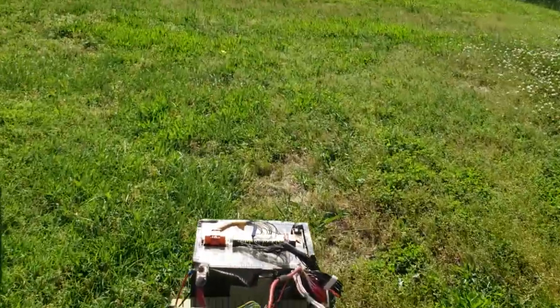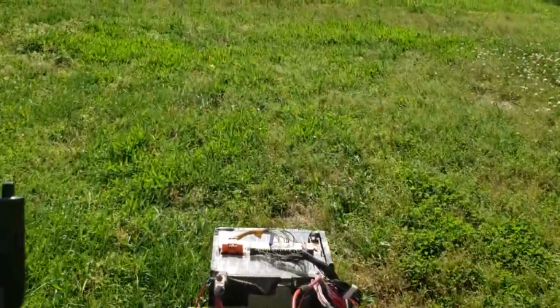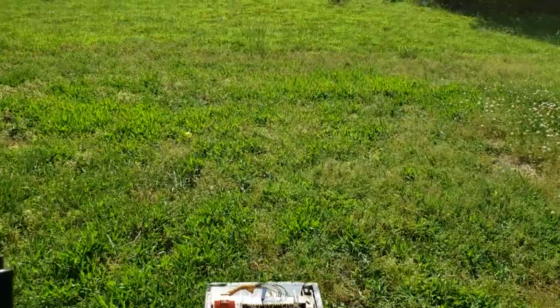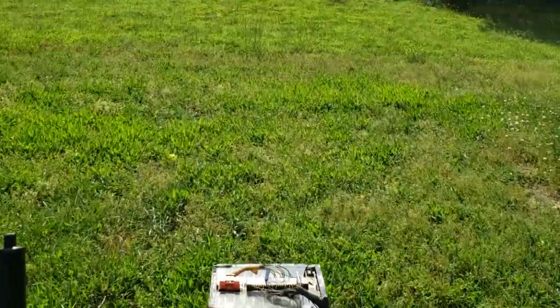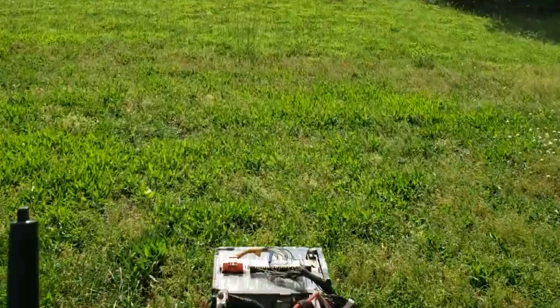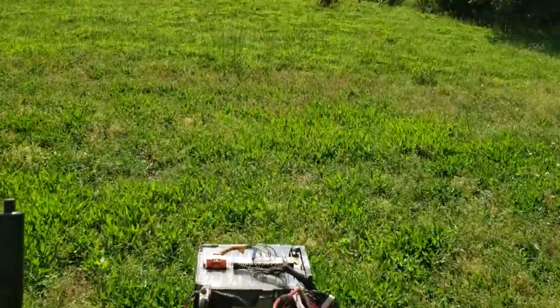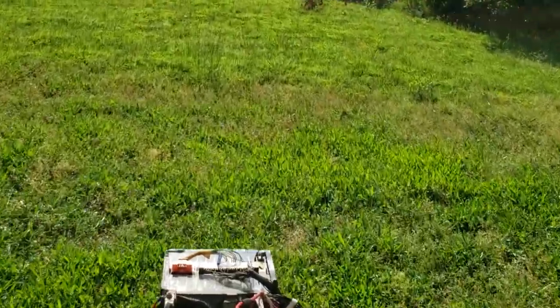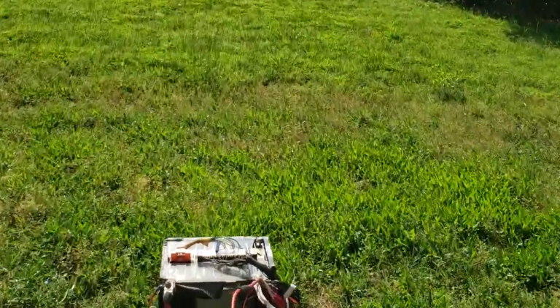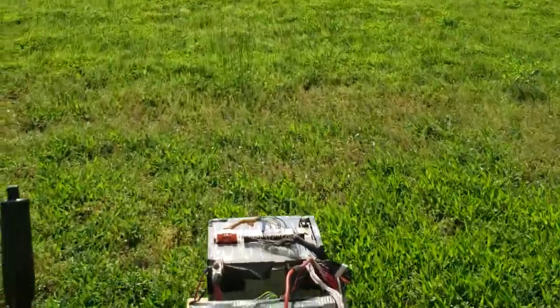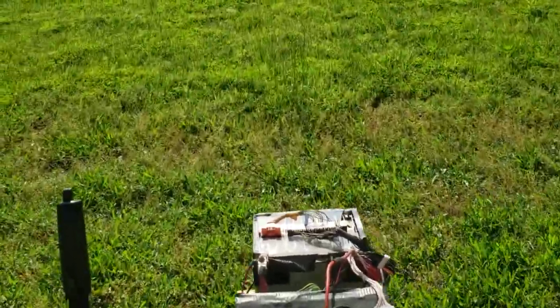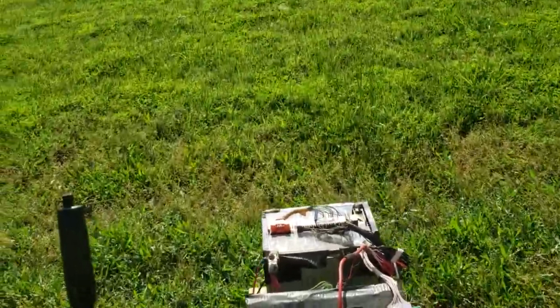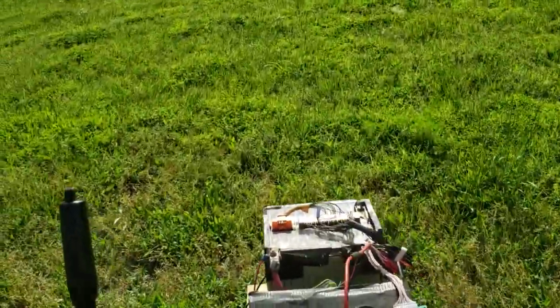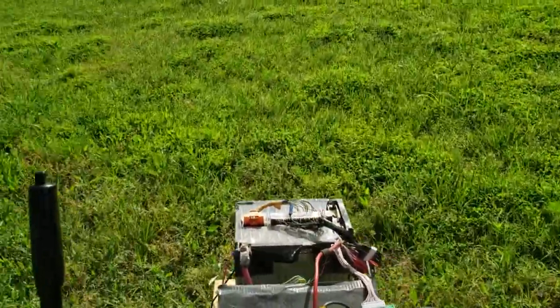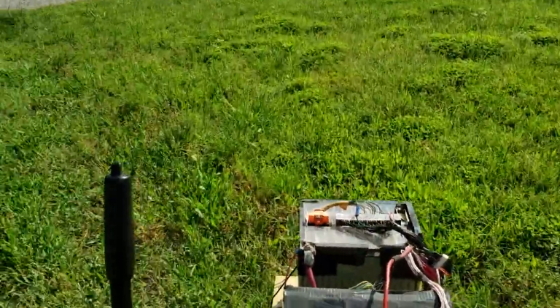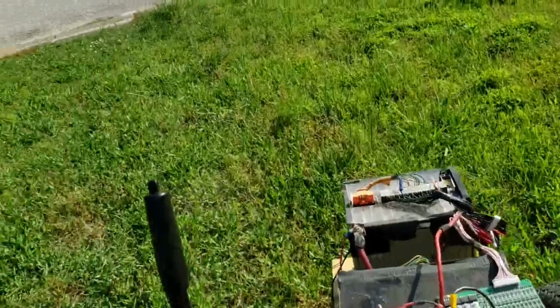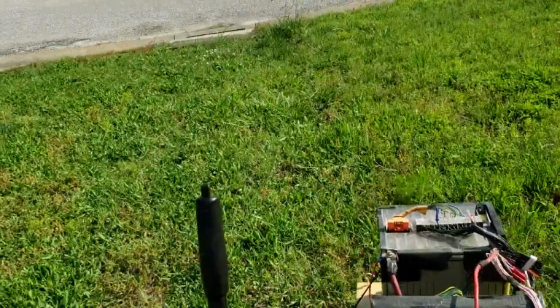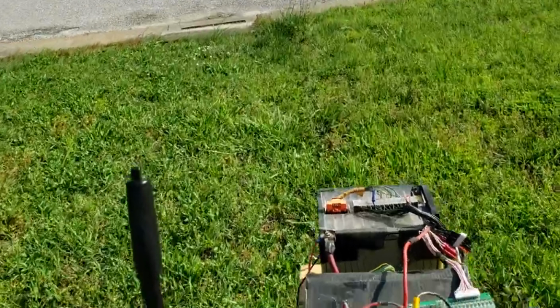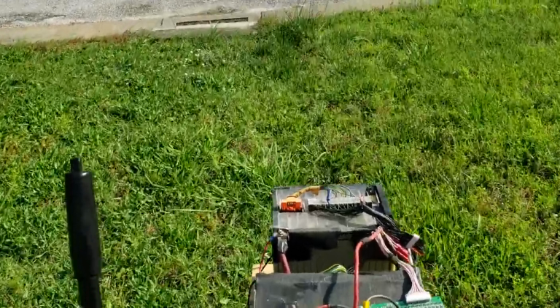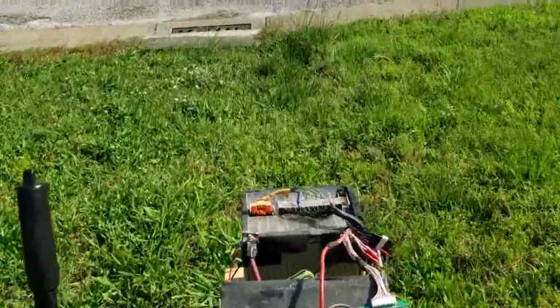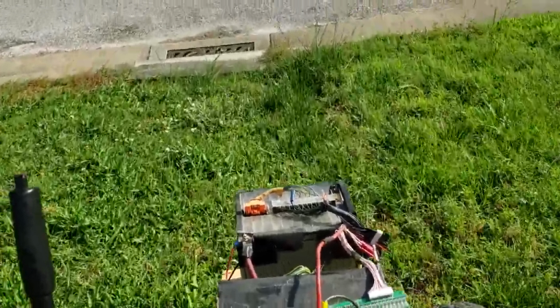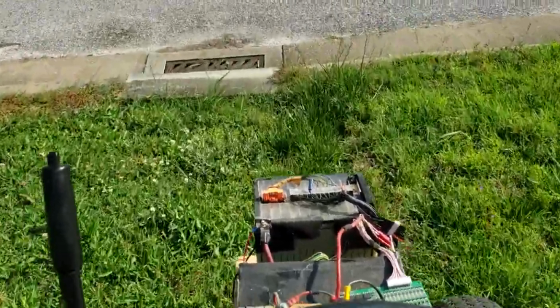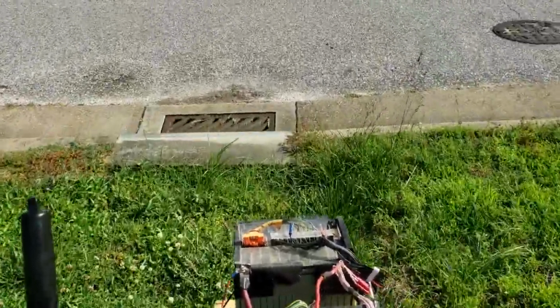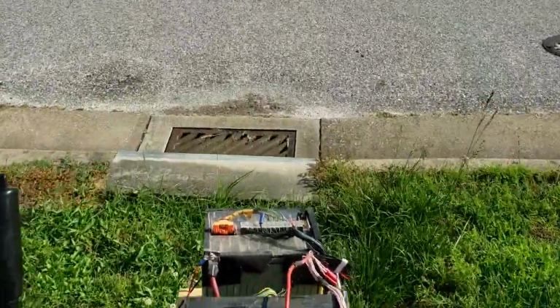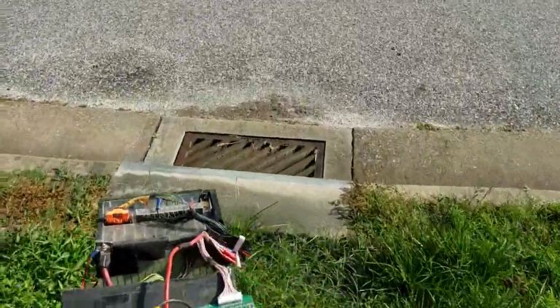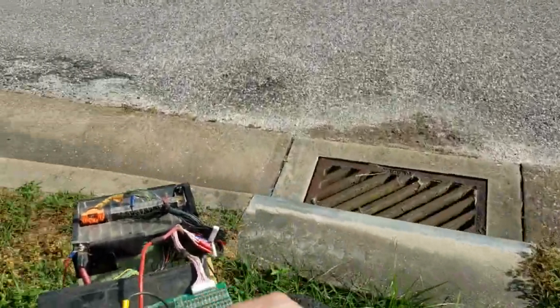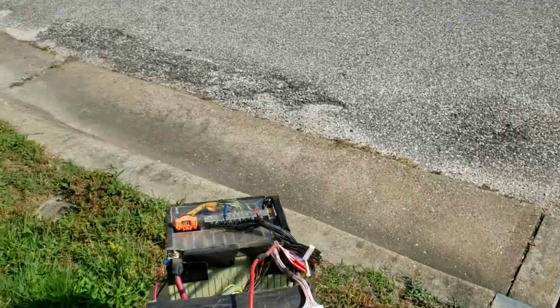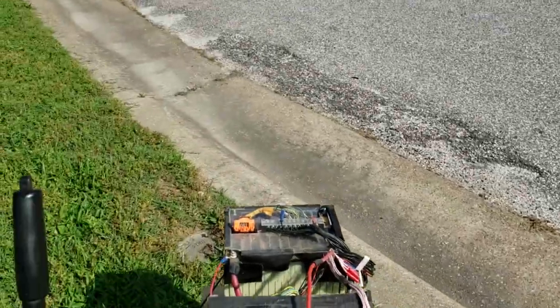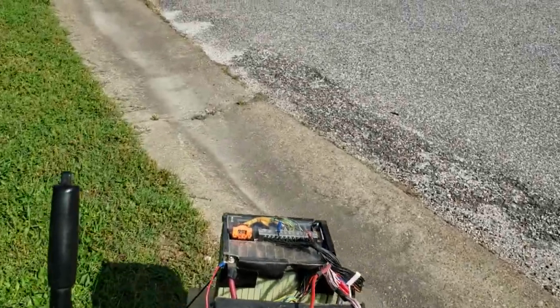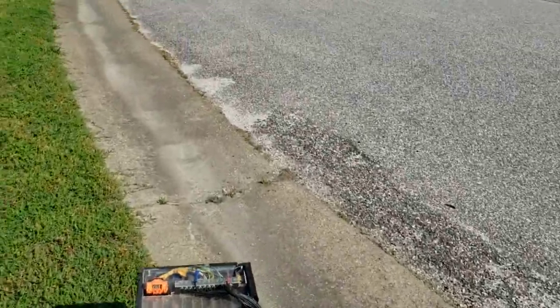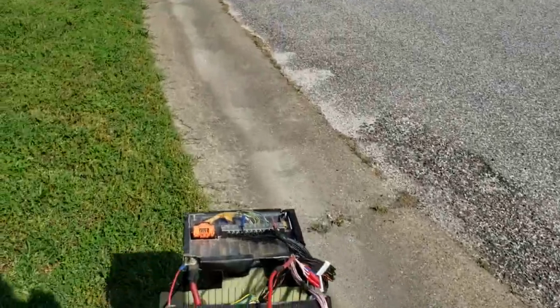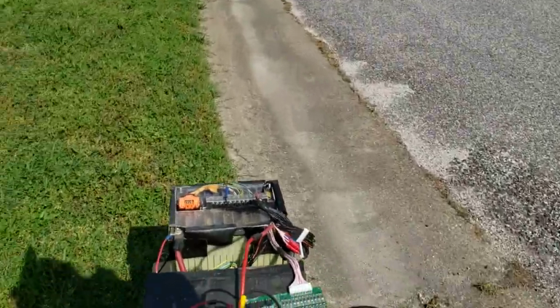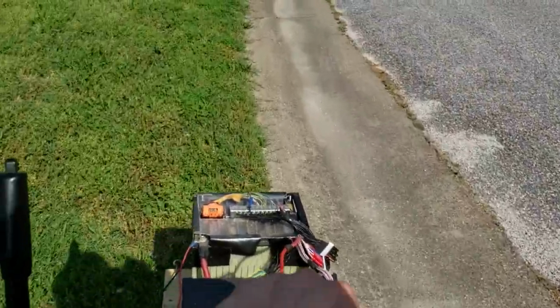Believe it or not, I only mowed this thing about a week ago and it already looks like this again. Unfortunately, this is my first time in this house — we just bought it. So the yard still has lots of weeds, and I'm not doing that this year. Don't have to worry about that next year.